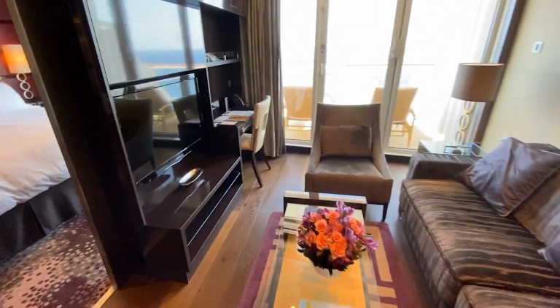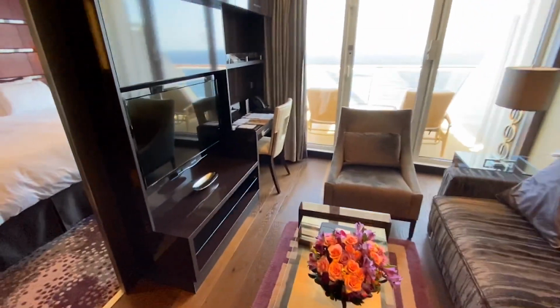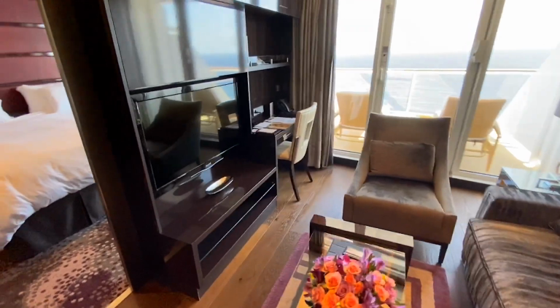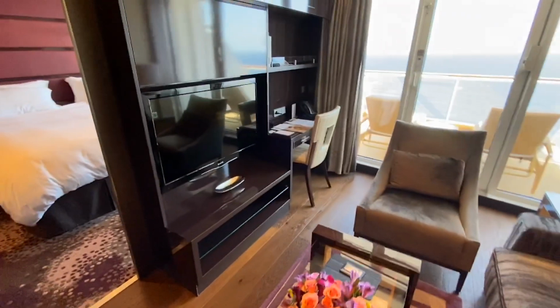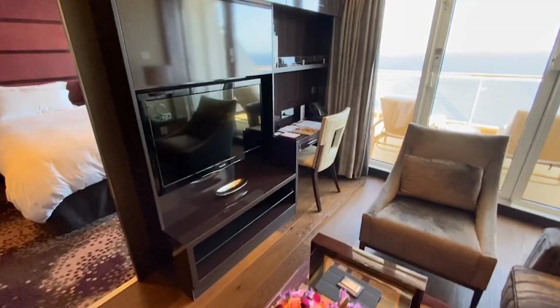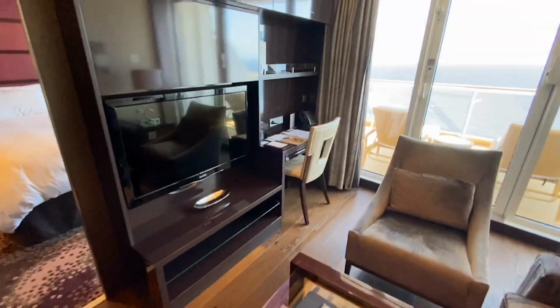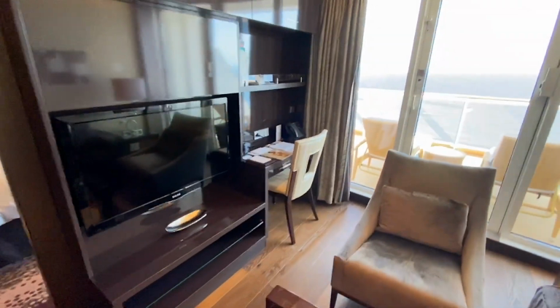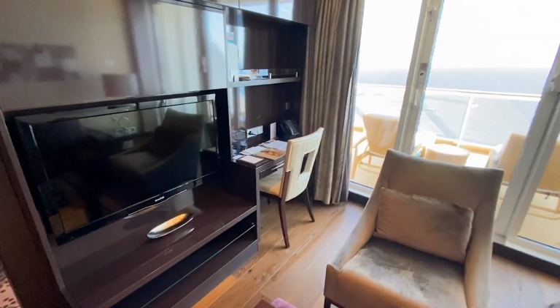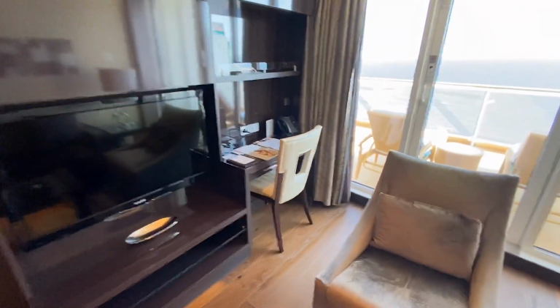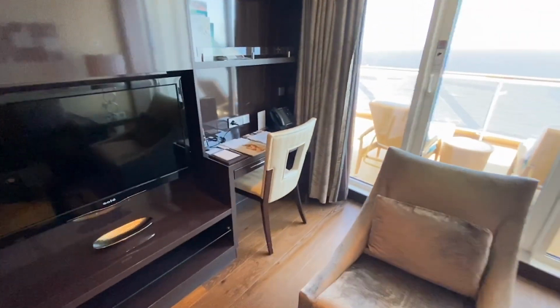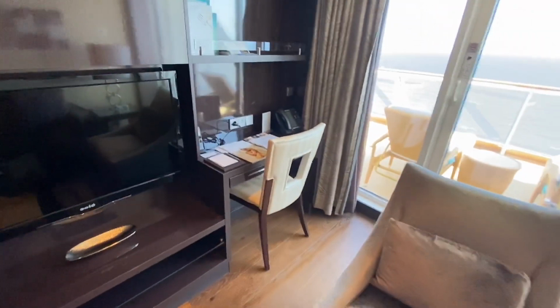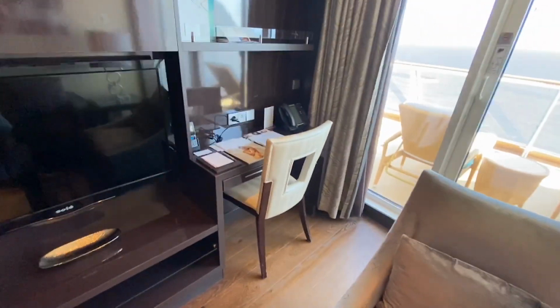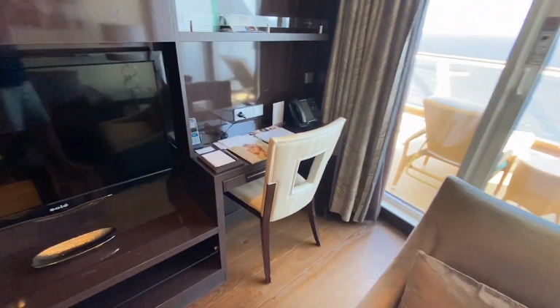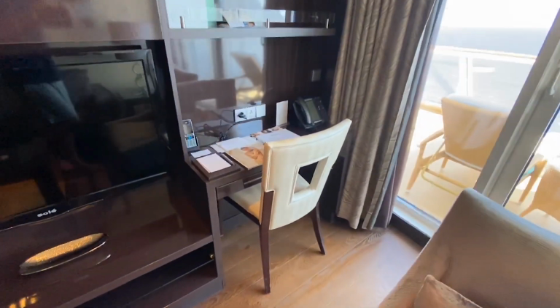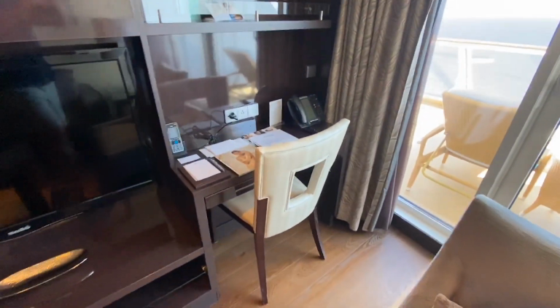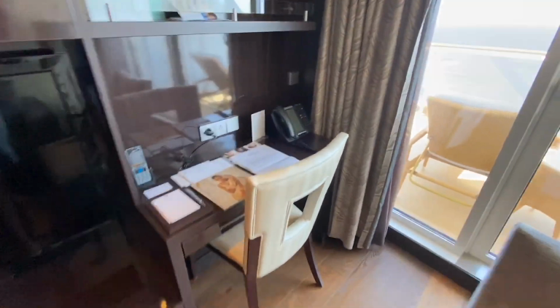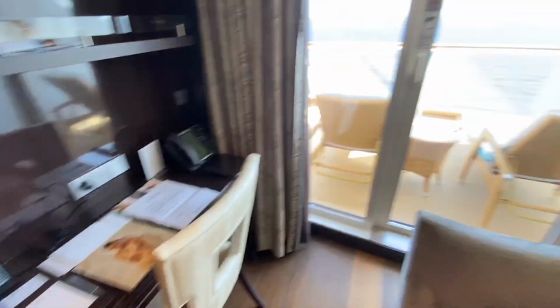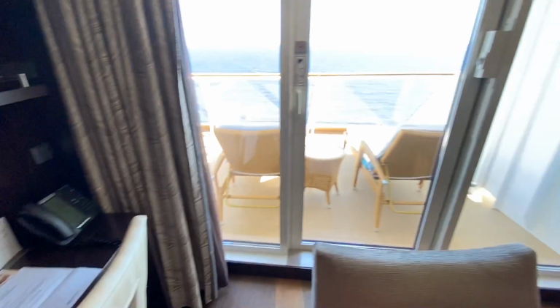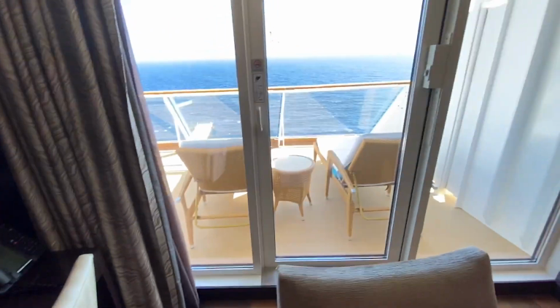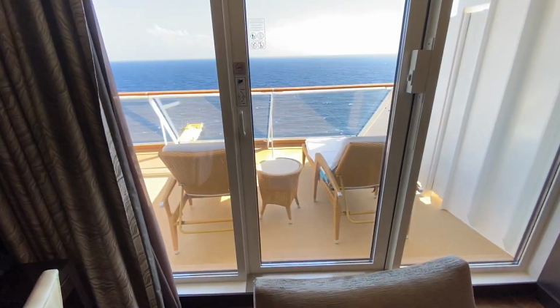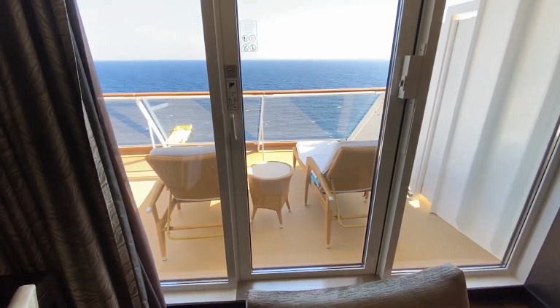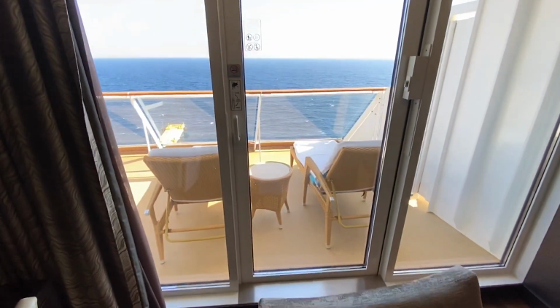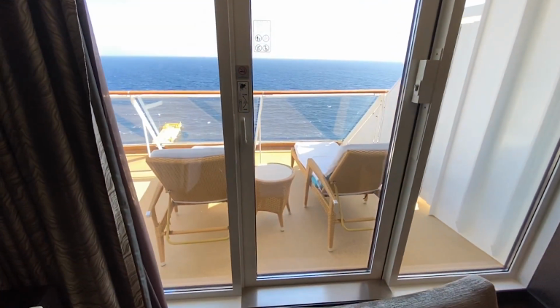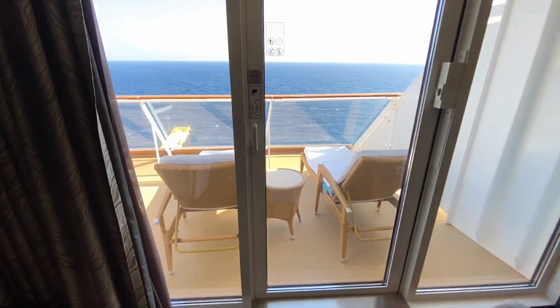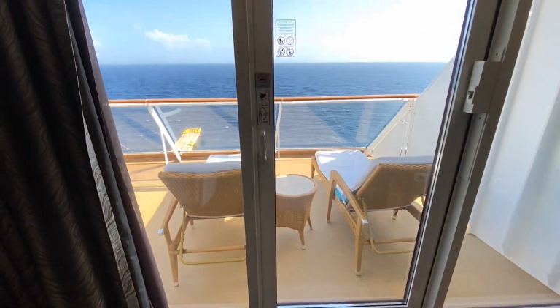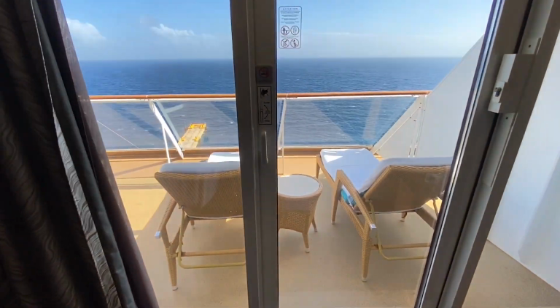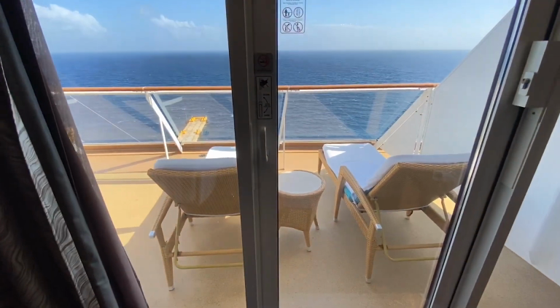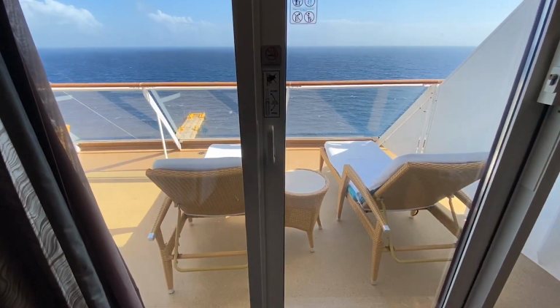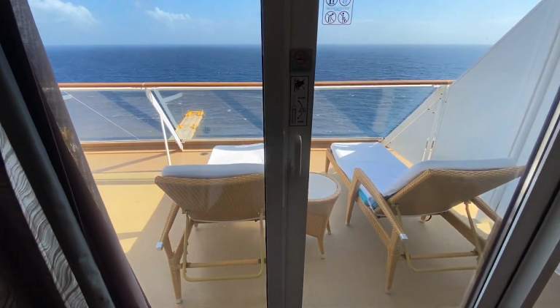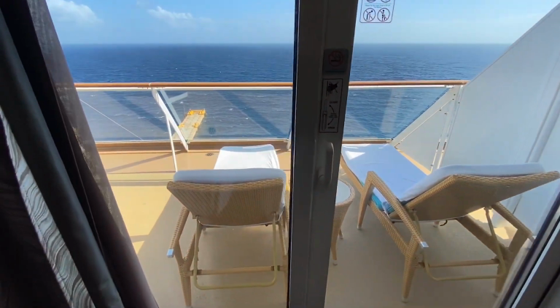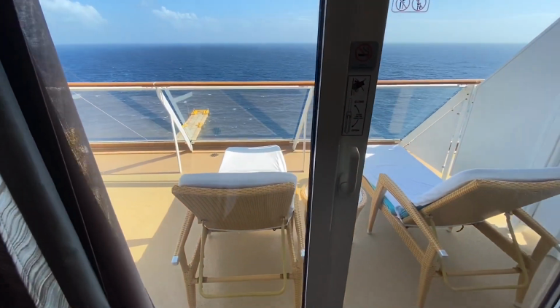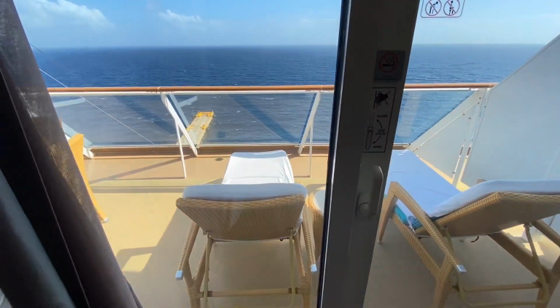Basic luxury, desk area, amazing balcony in the front of the ship.